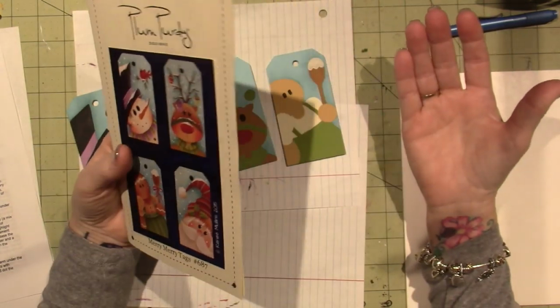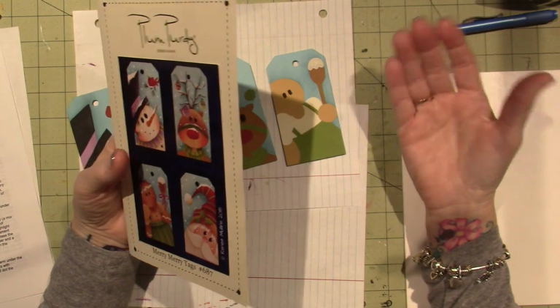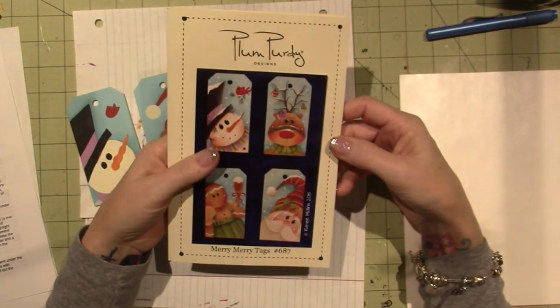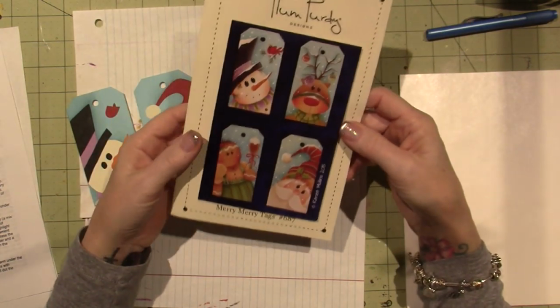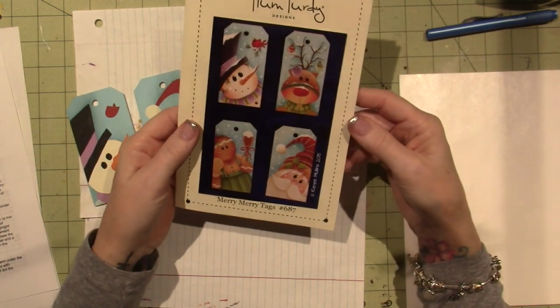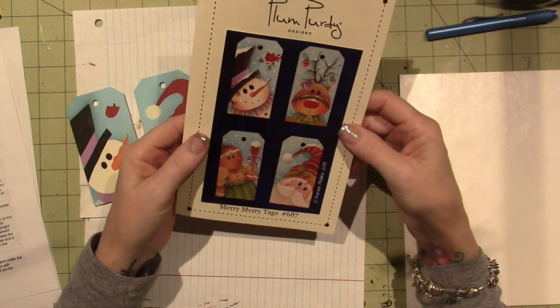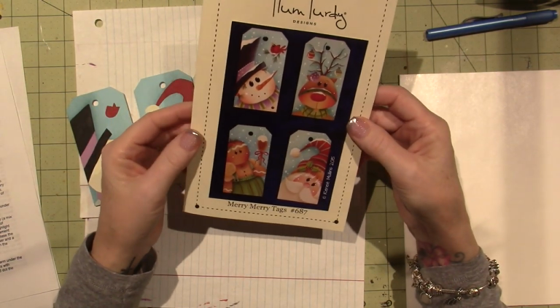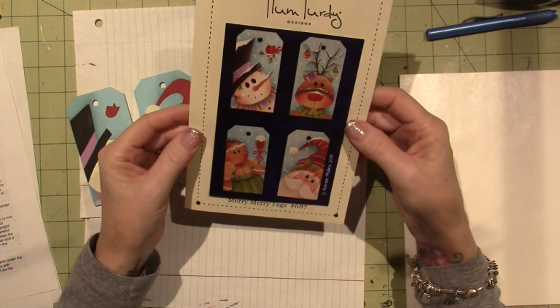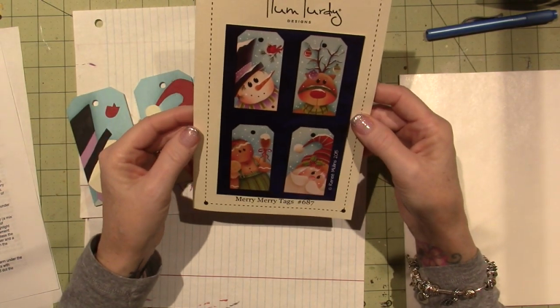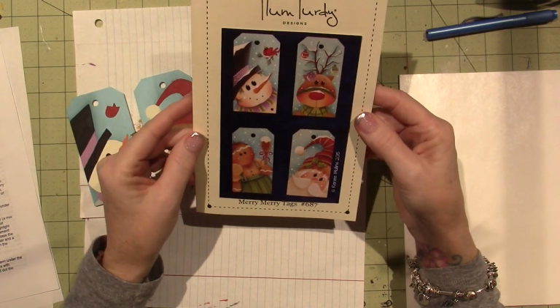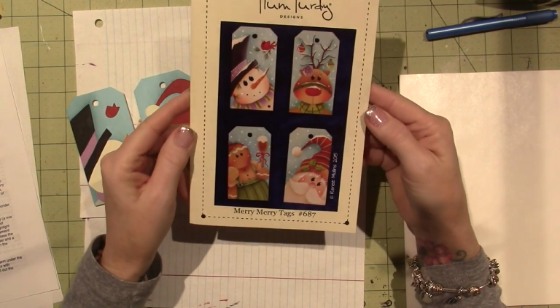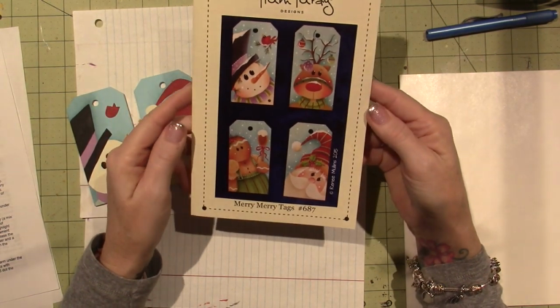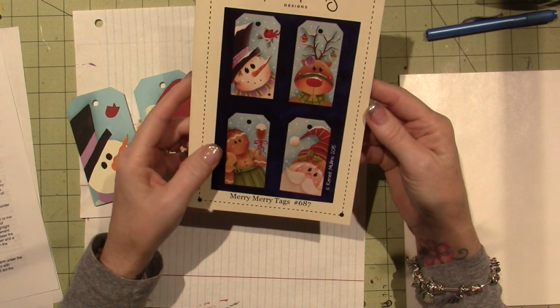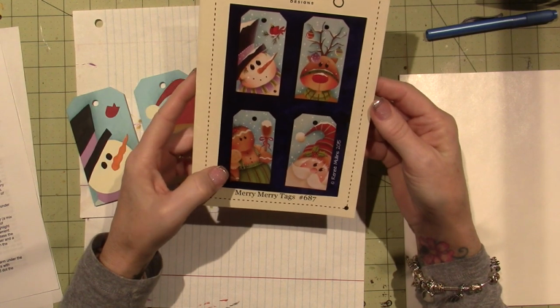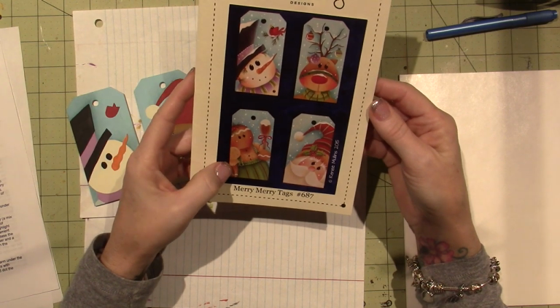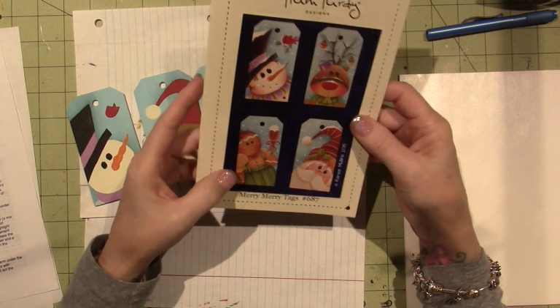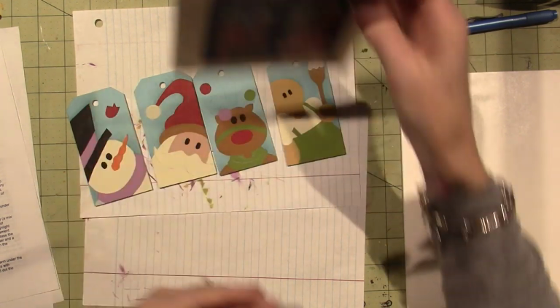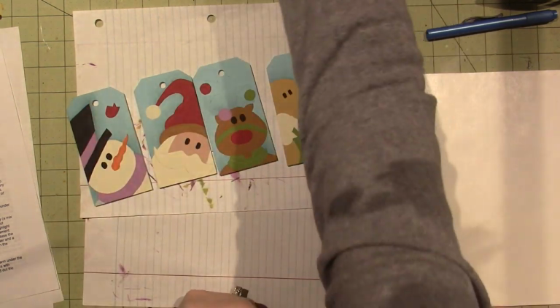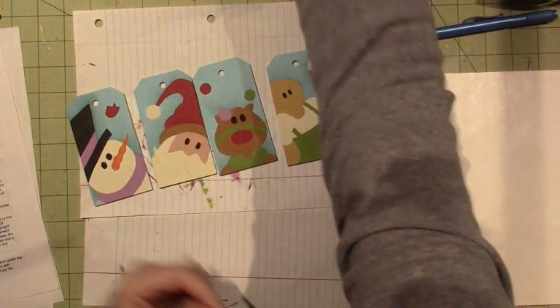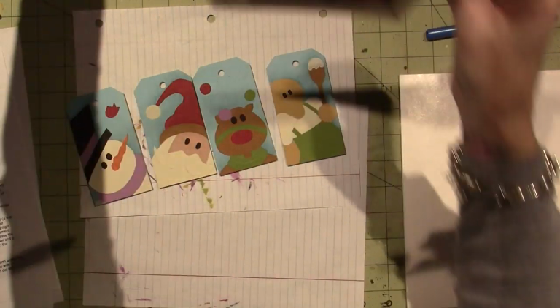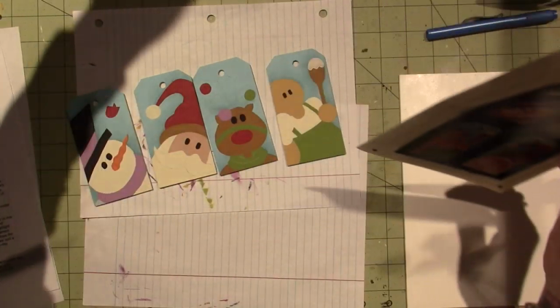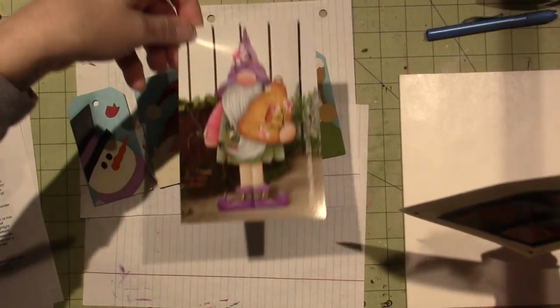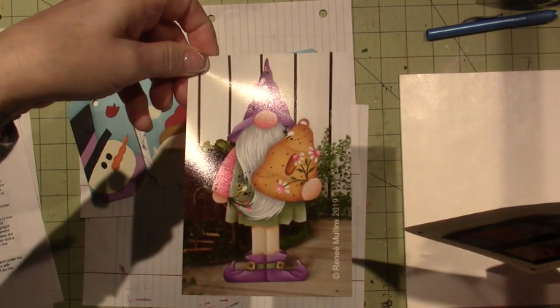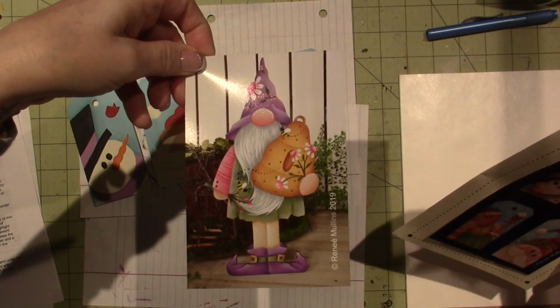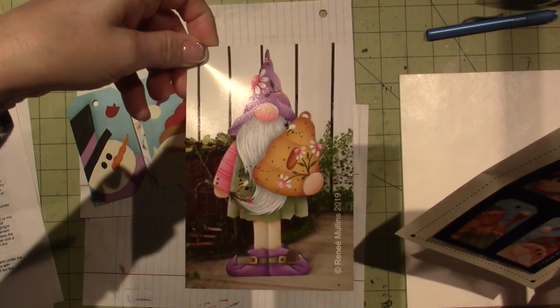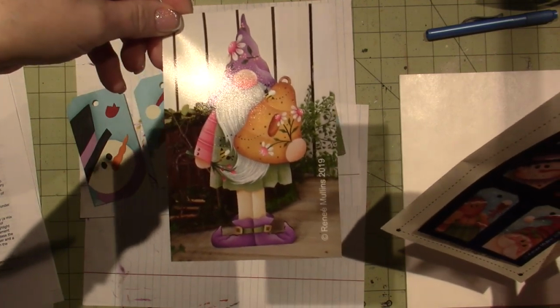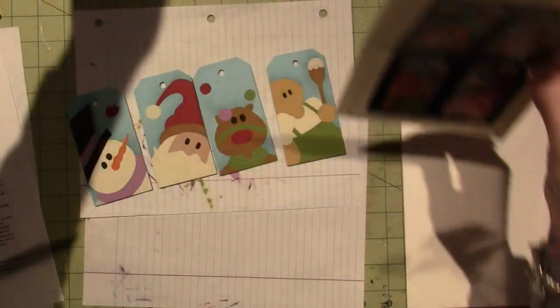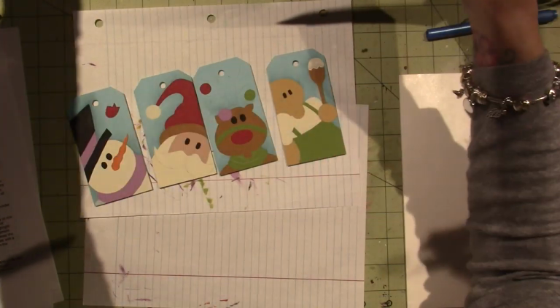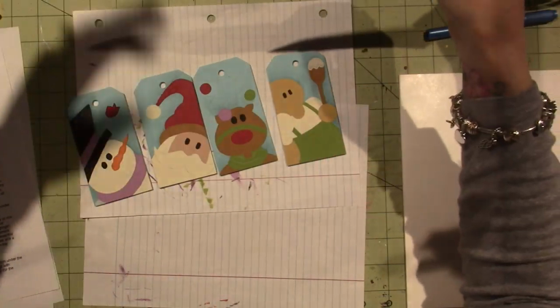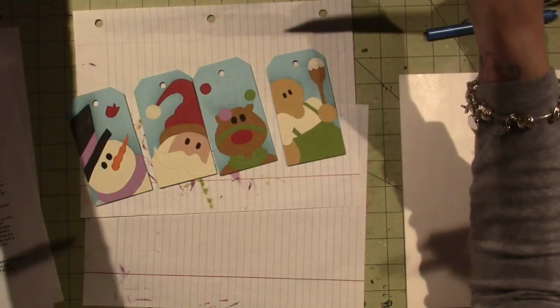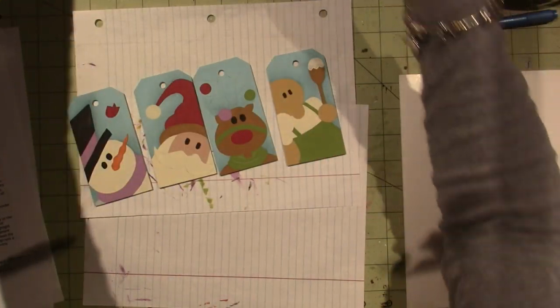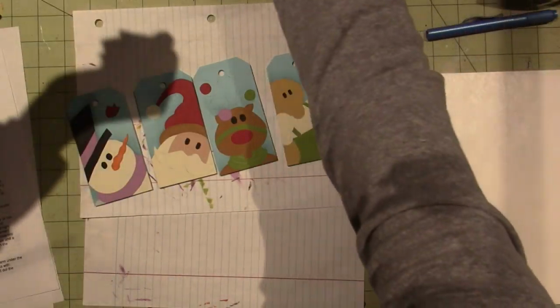Happy New Year, by the way. It is the 1st of January 2020, and I did all this, and then this guy's coming — my little troll. What do I keep calling him a troll? It's not a troll.